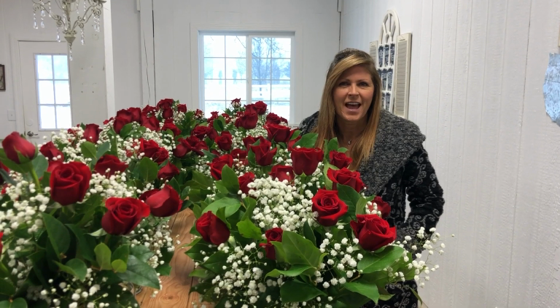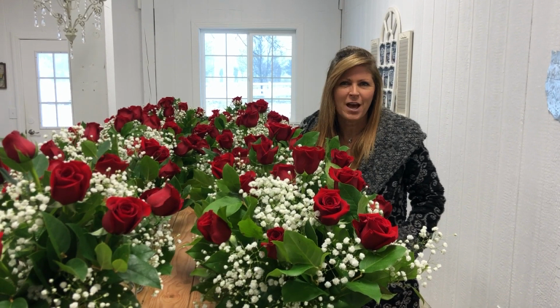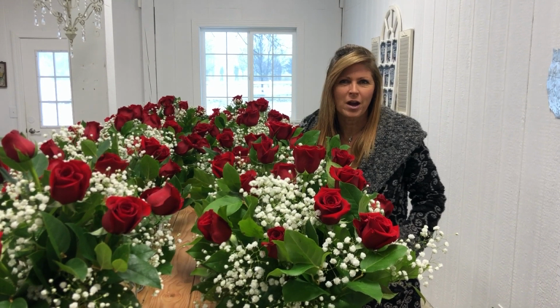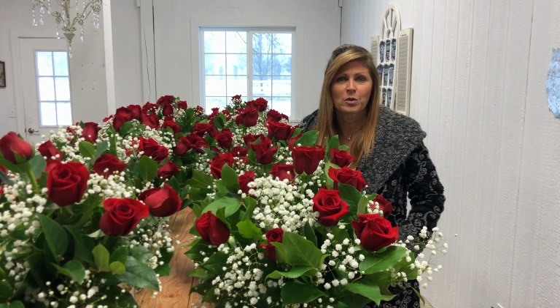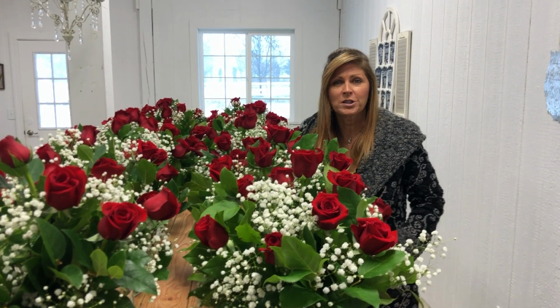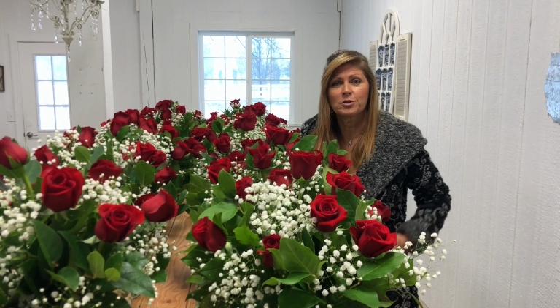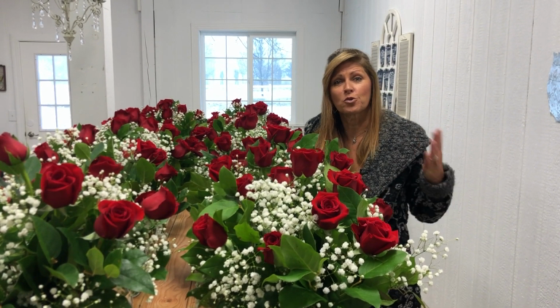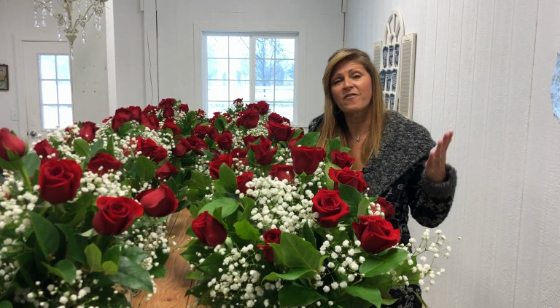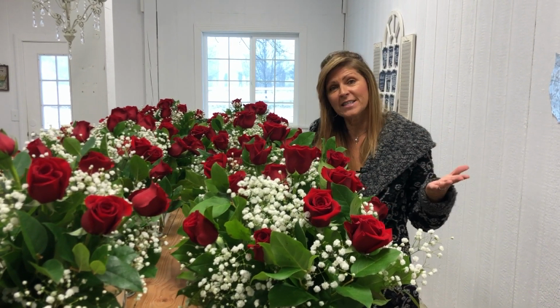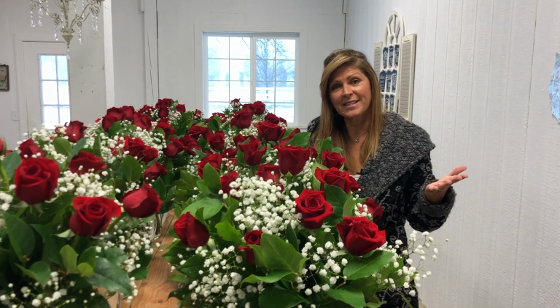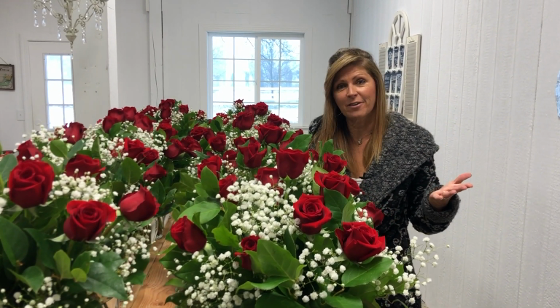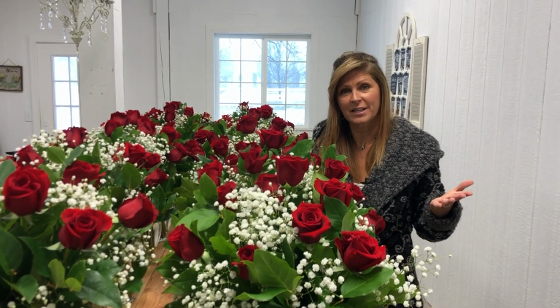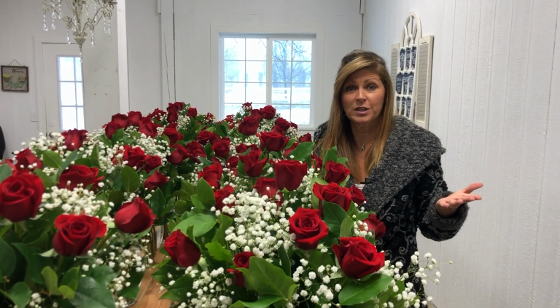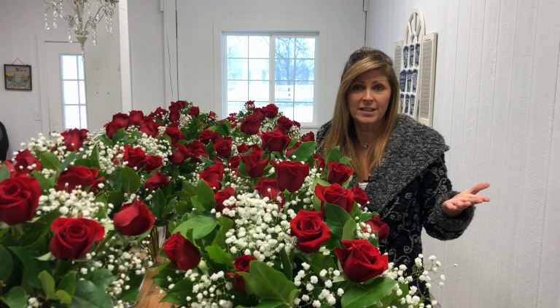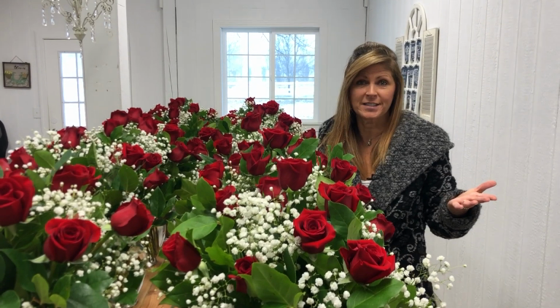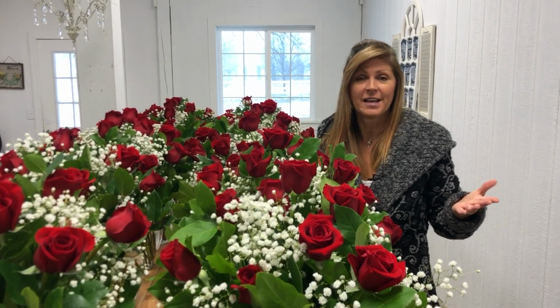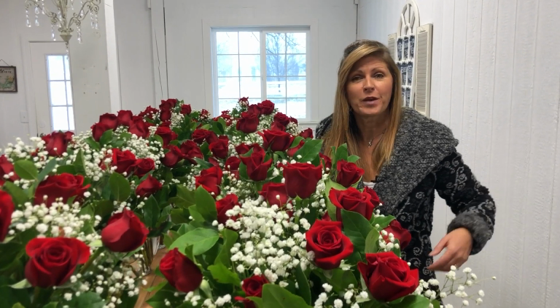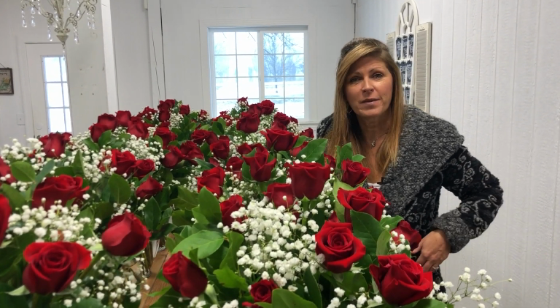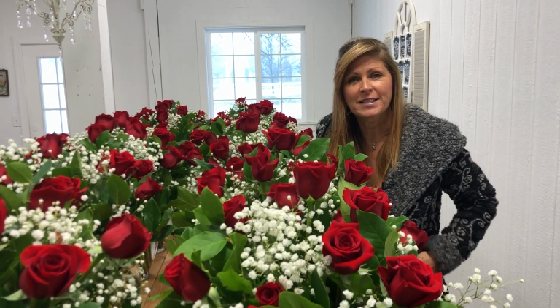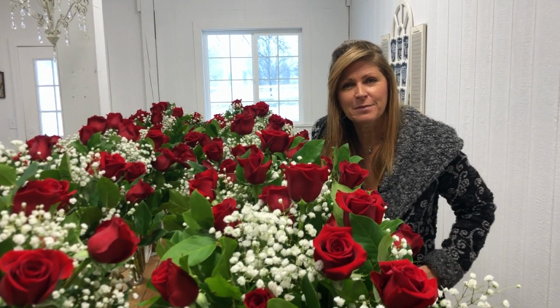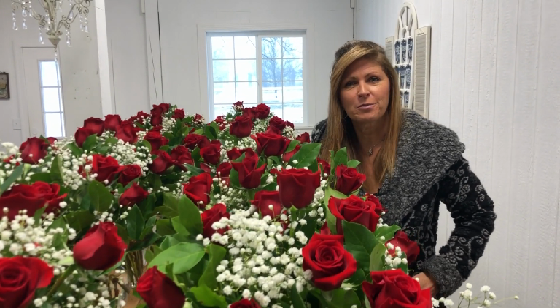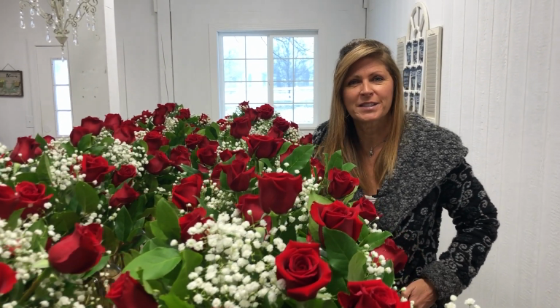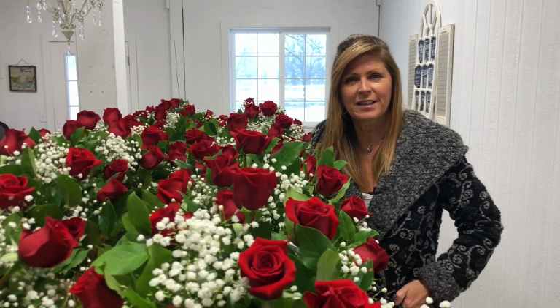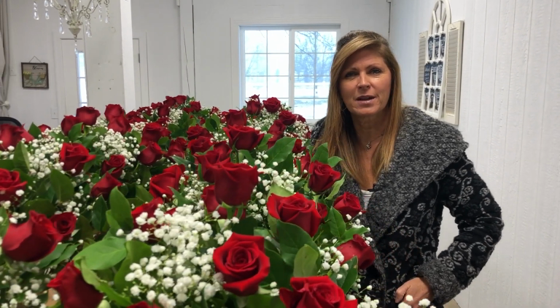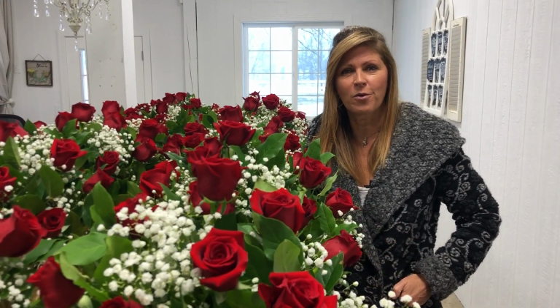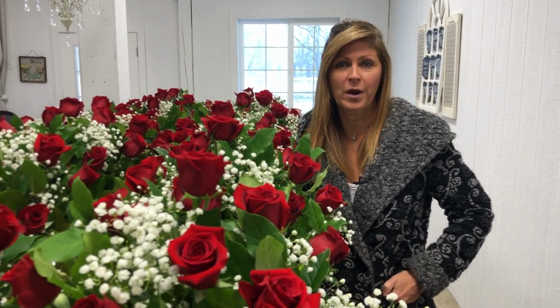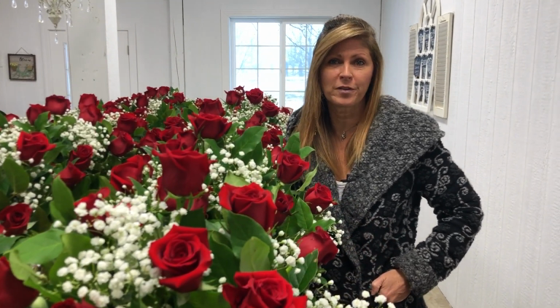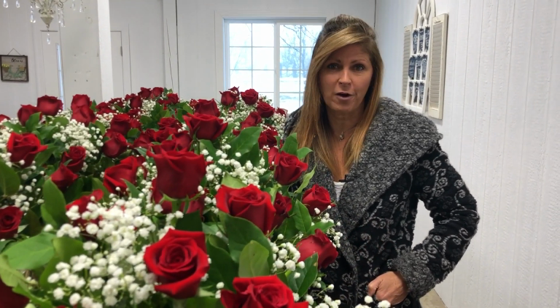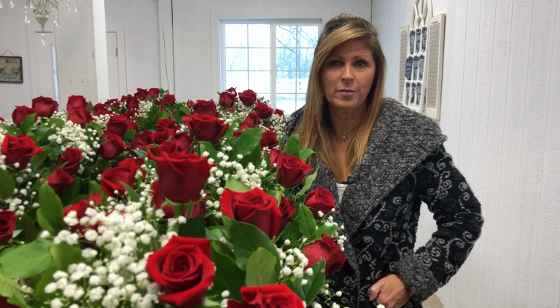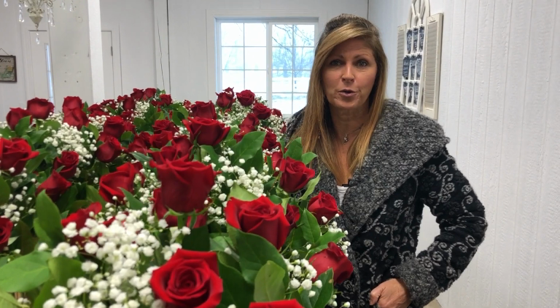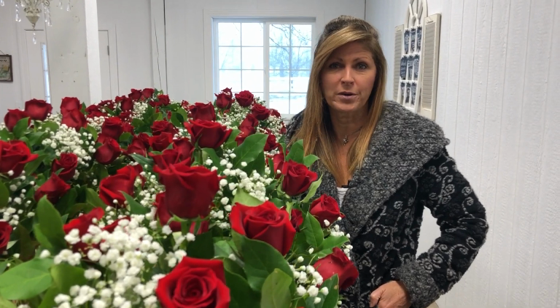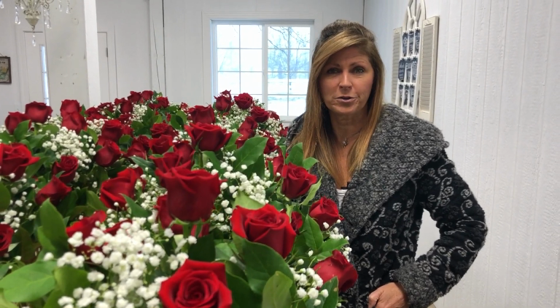Hey Flower Tribe! We wanted to give you some great Valentine's Day gift ideas. If we haven't met yet, it's nice to meet you. My name is Kelly Lehman and I'm the owner of Cranberry Fields Flower Farm here in Cranberry, New Jersey.